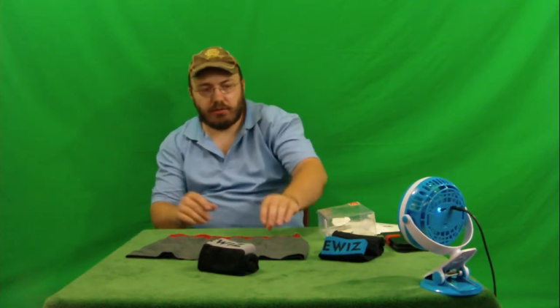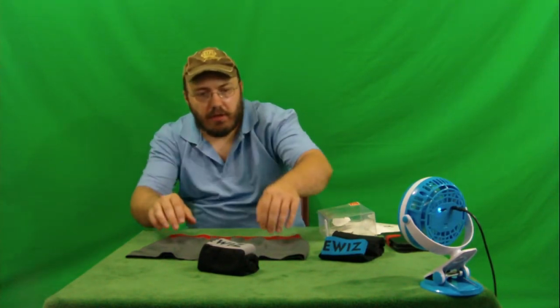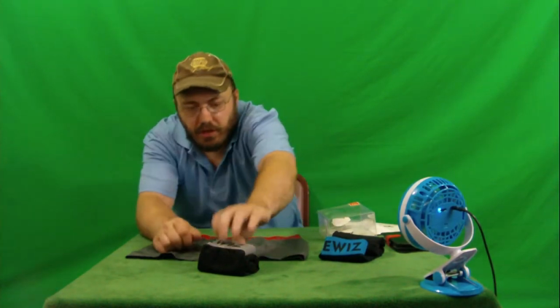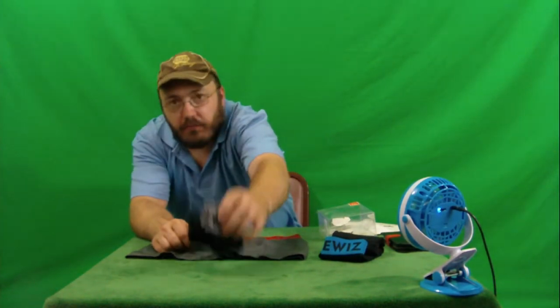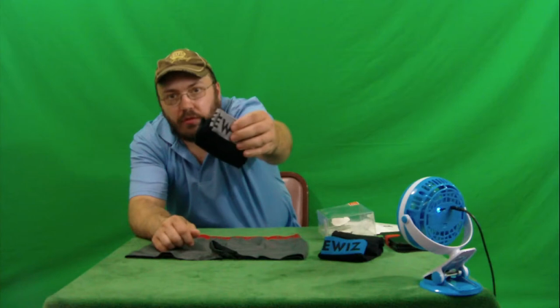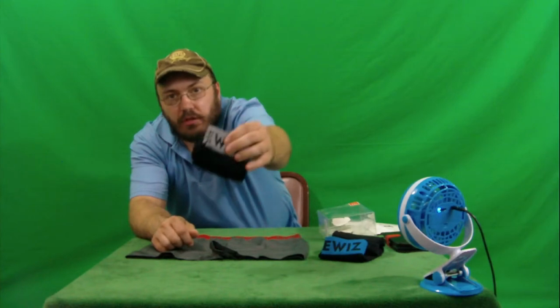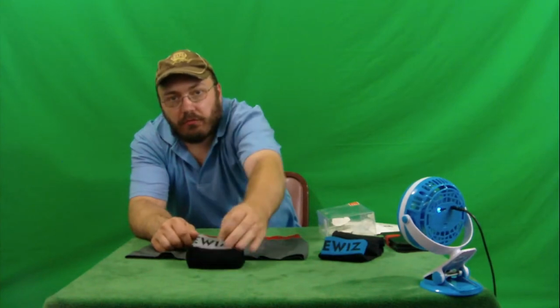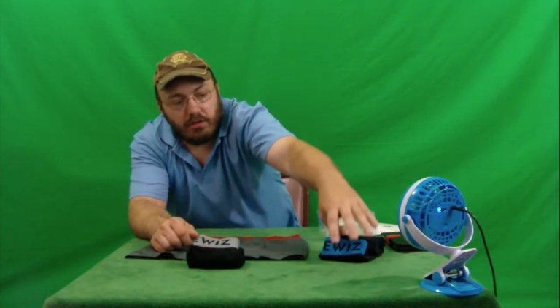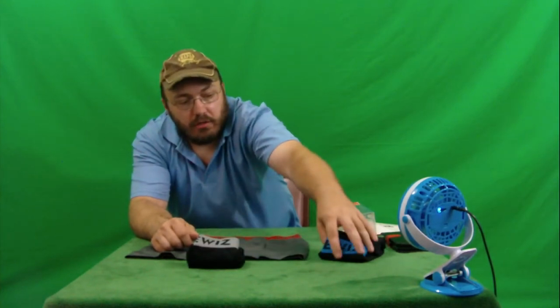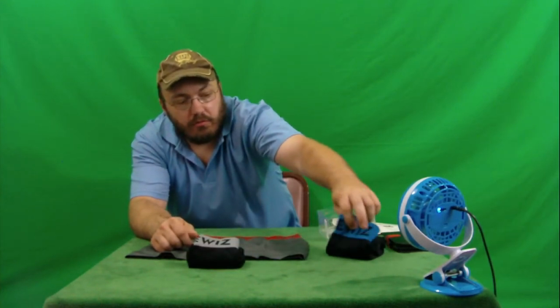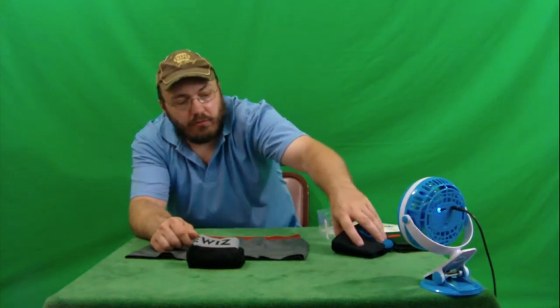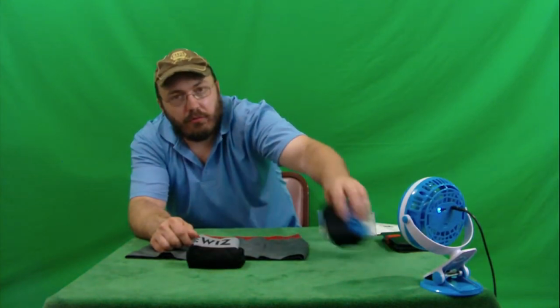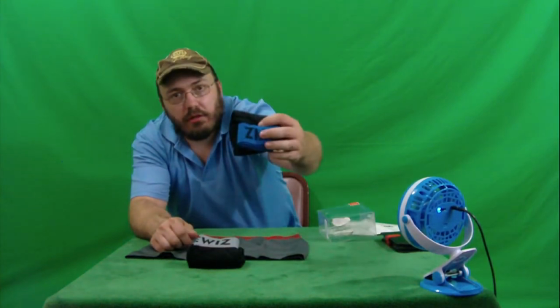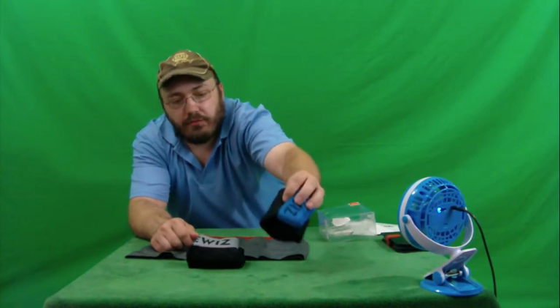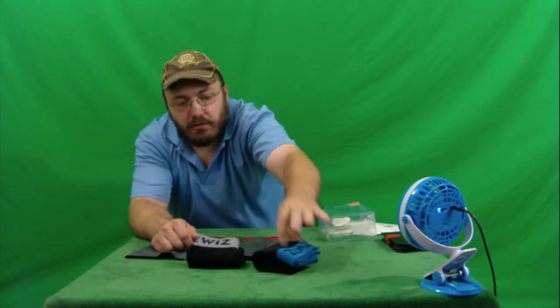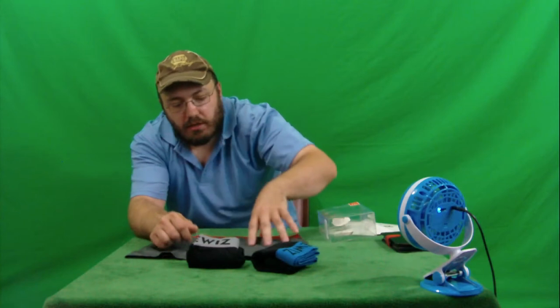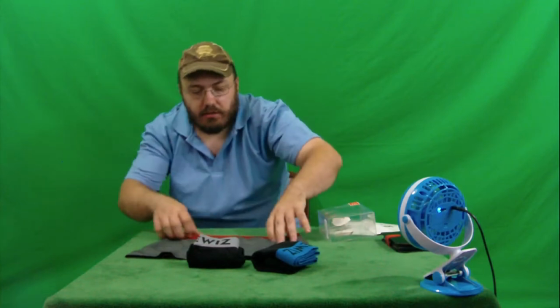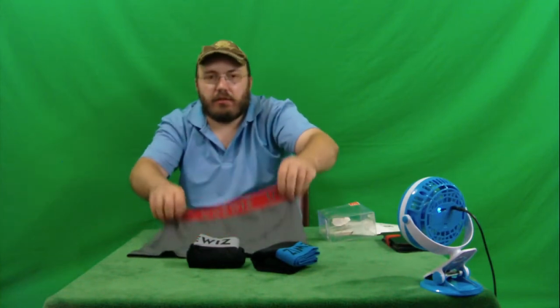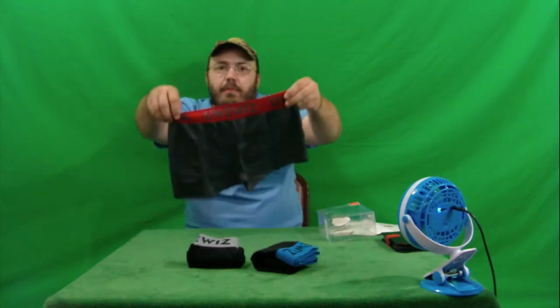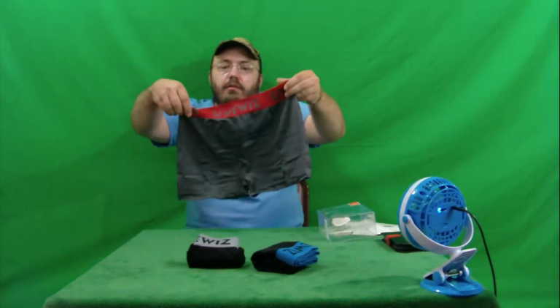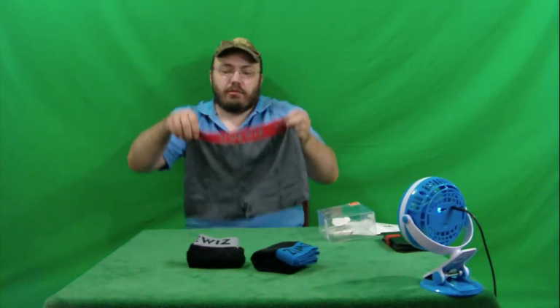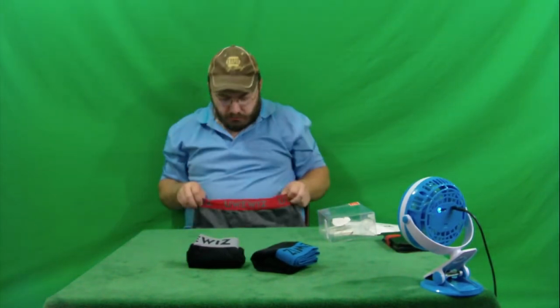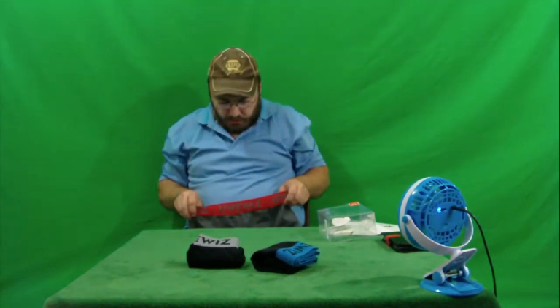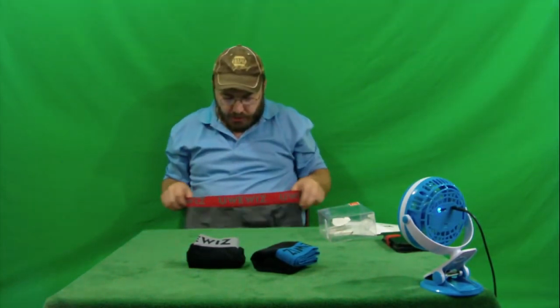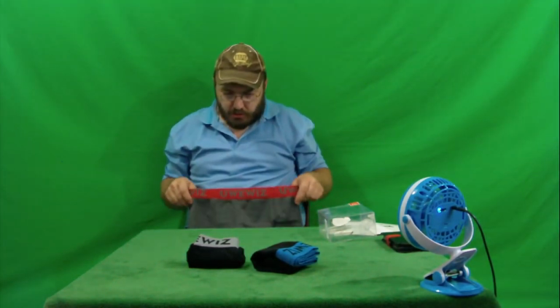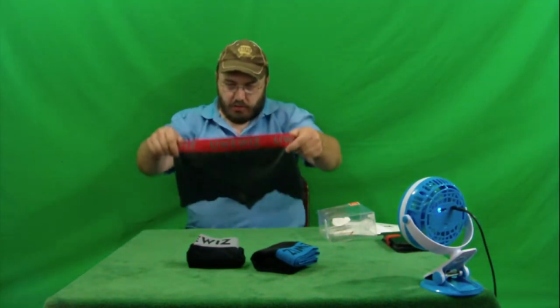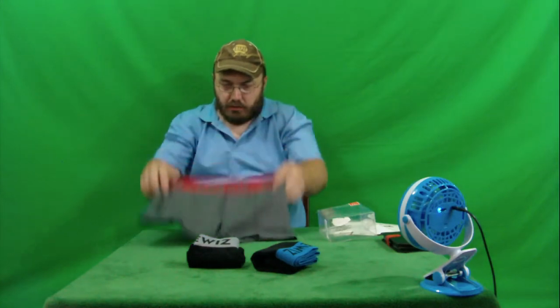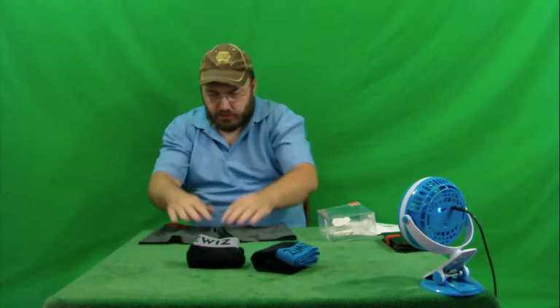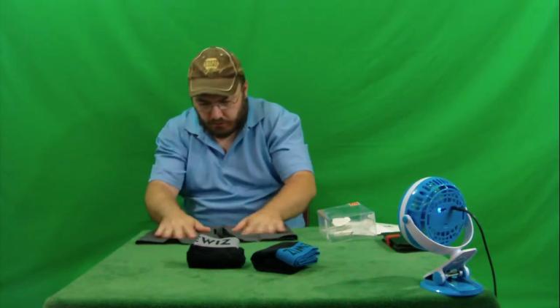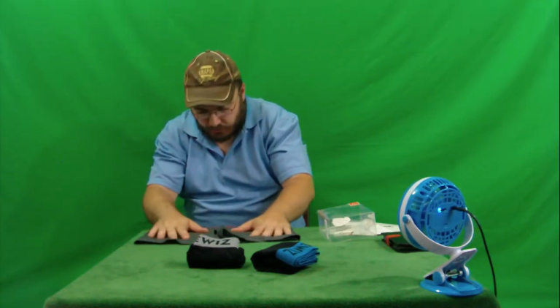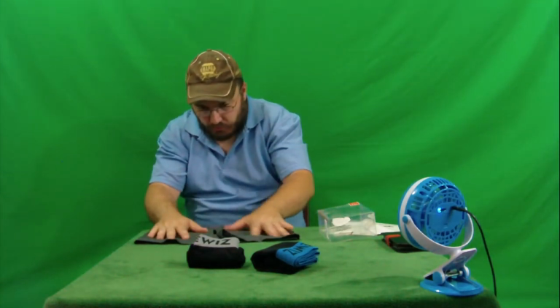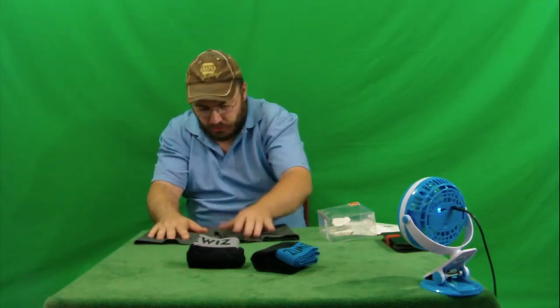This is how they come folded — for all your folding underwear fans out there, this is how they come. These are actually really thick, classy underwear. They're very silky, very smooth, very soft.